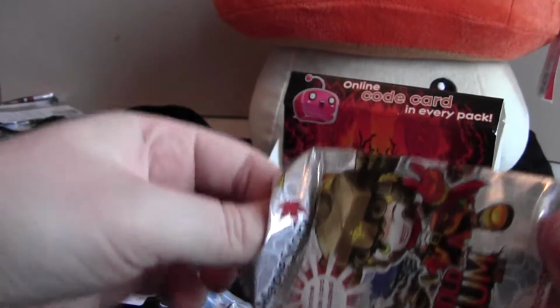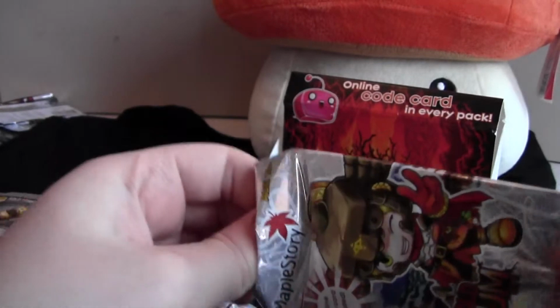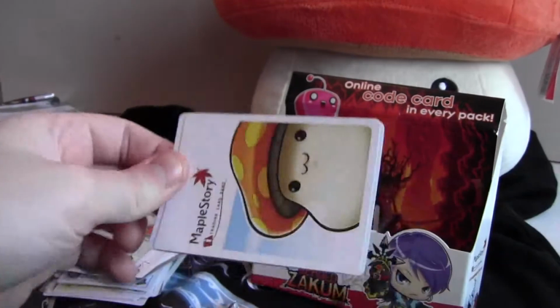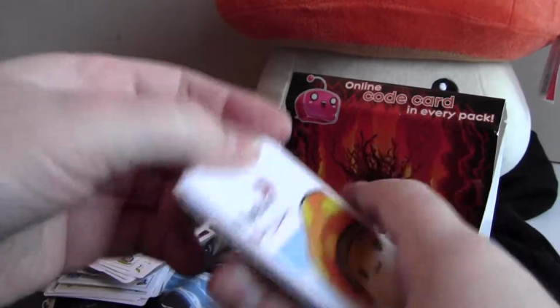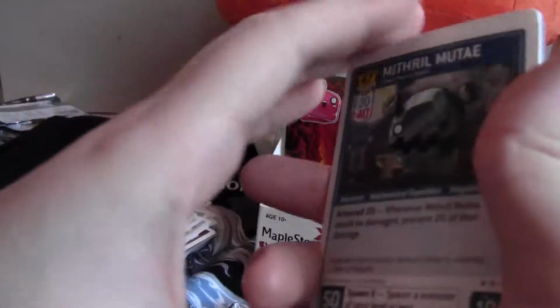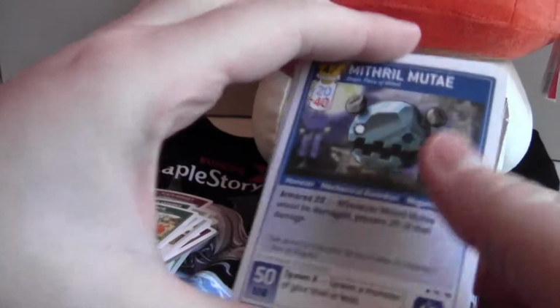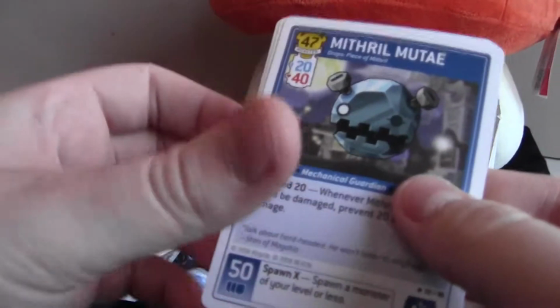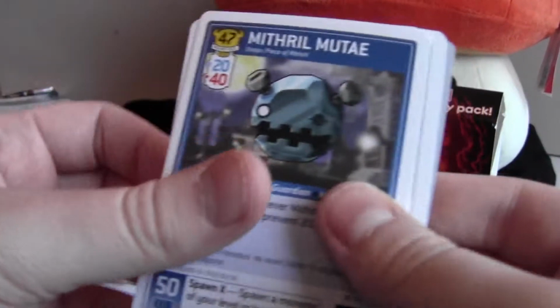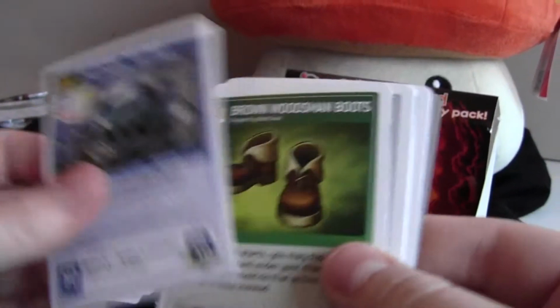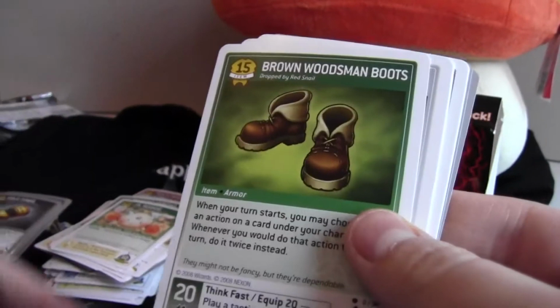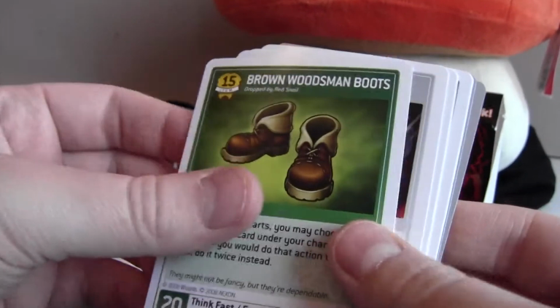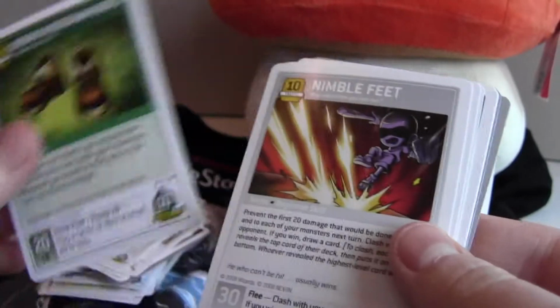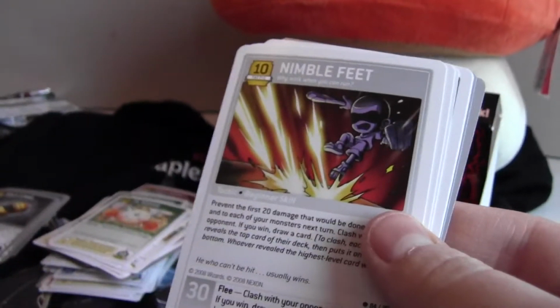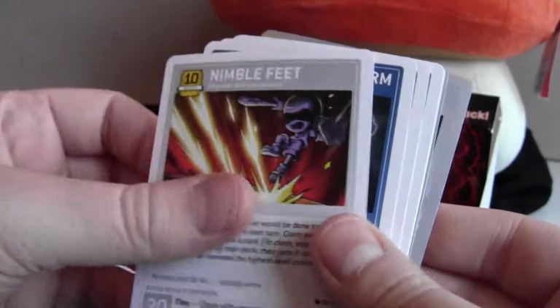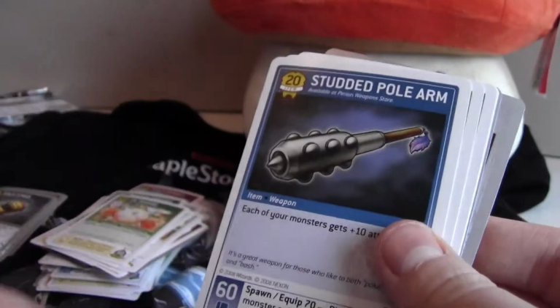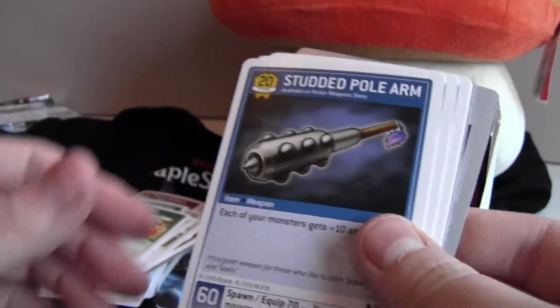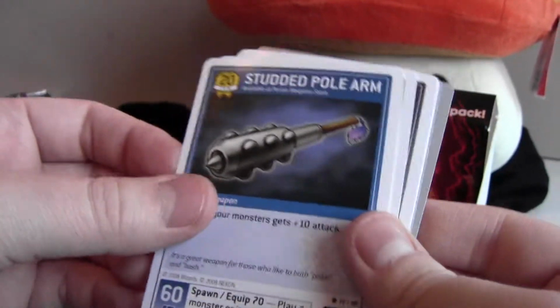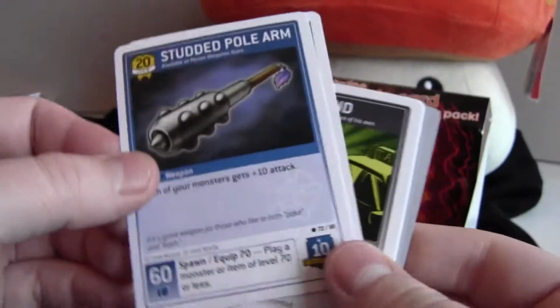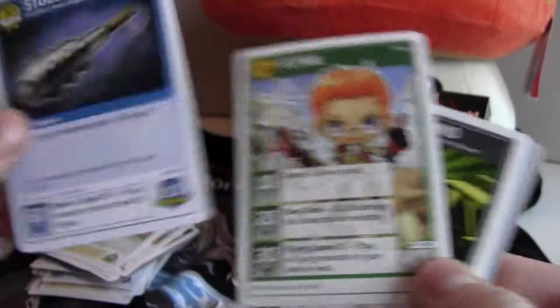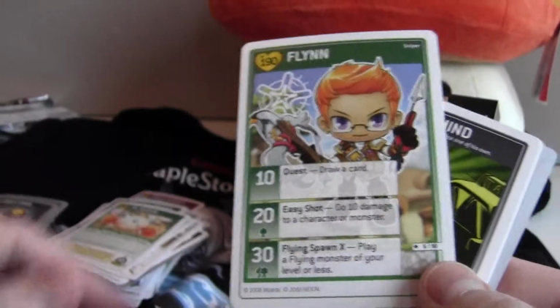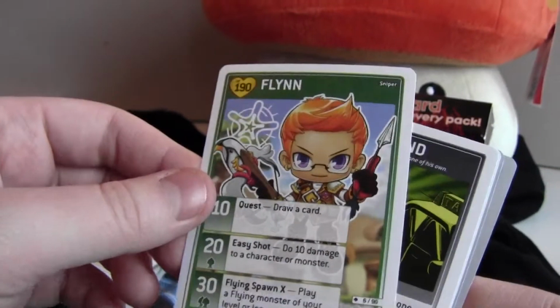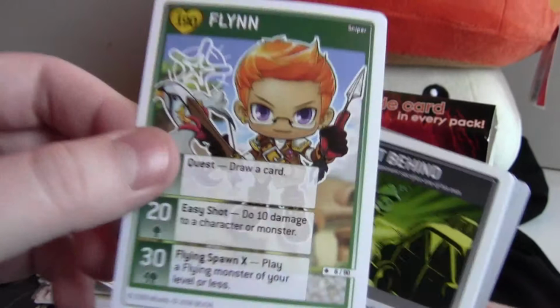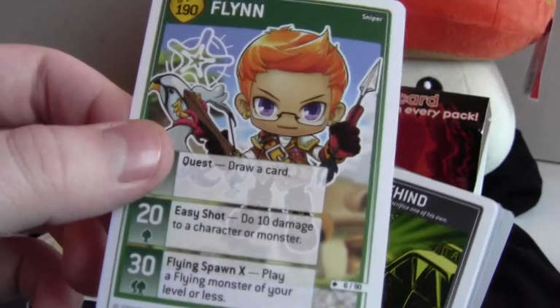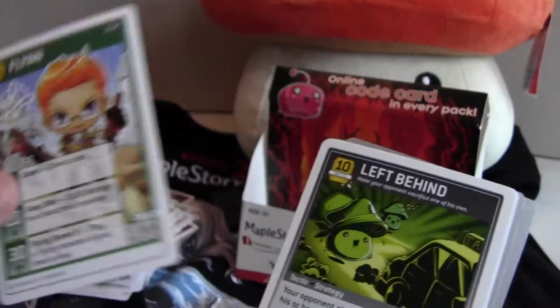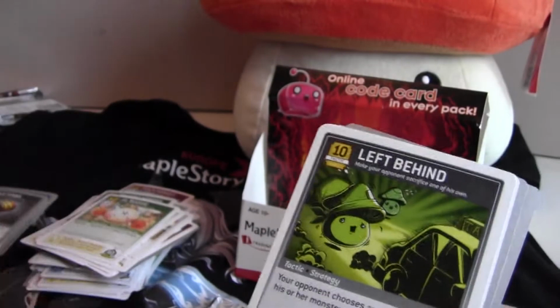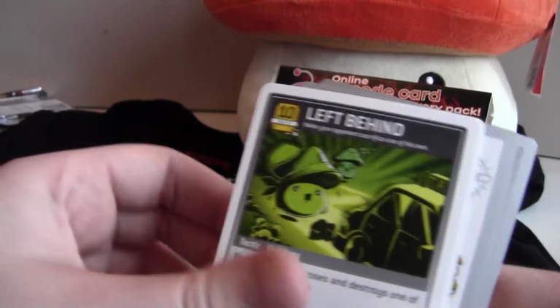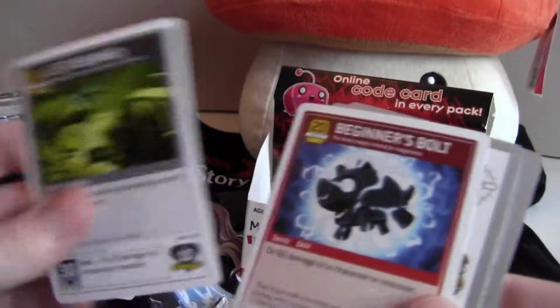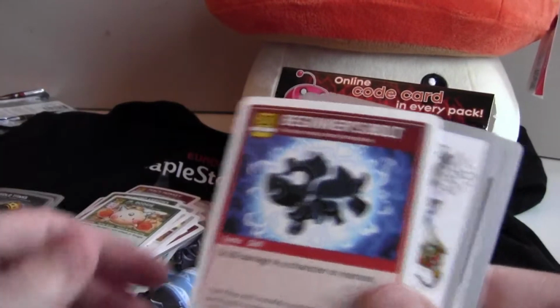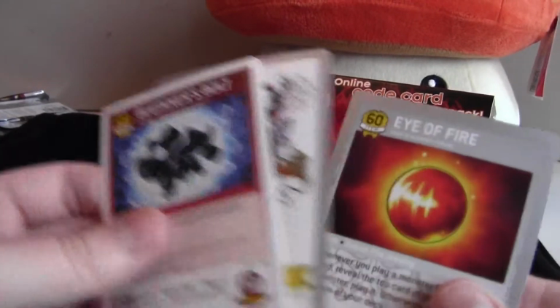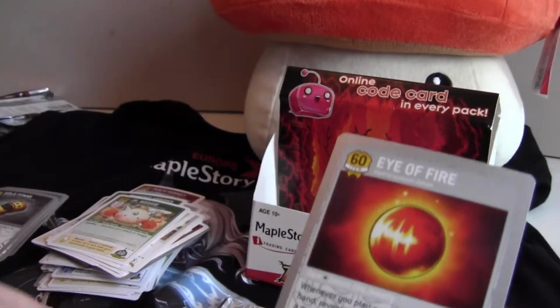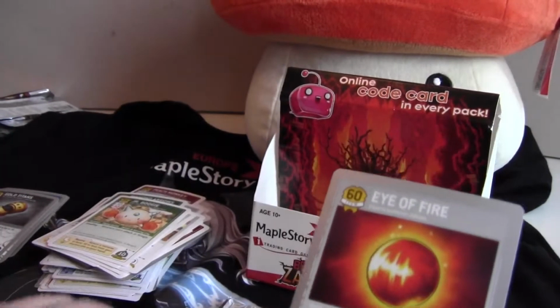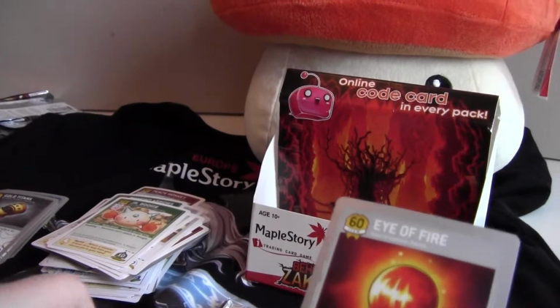After this one we have two packs left. Mithril Mute, Brown, Woodsman Boots, Nimble Feet, Studded Pole Arm, Flynn — which is a Bowman sniper class — Left Behind, Begin Explode, and Eye of Fire again.